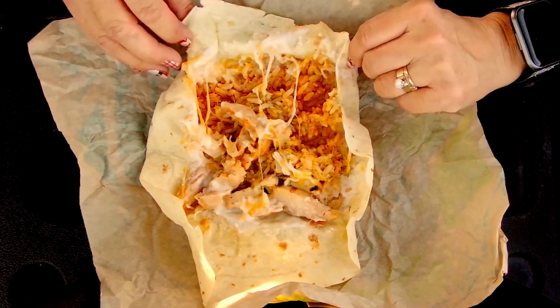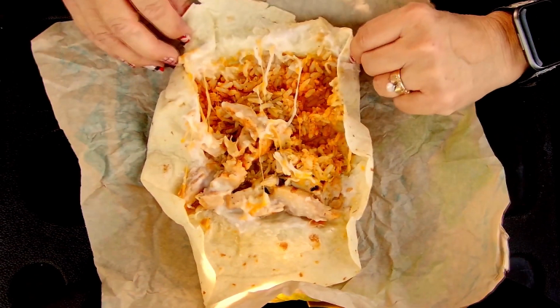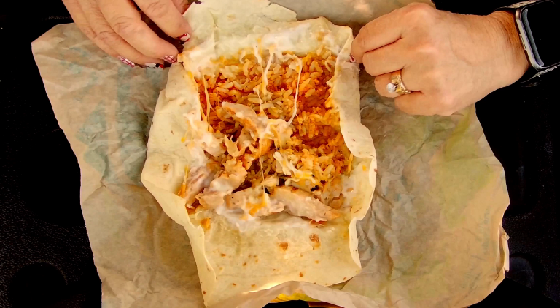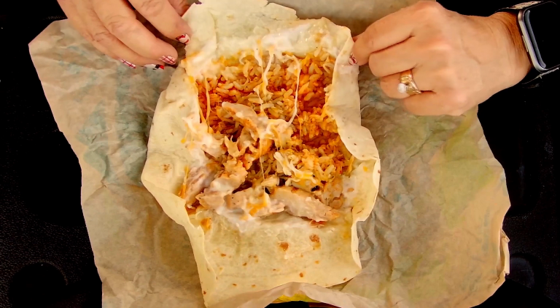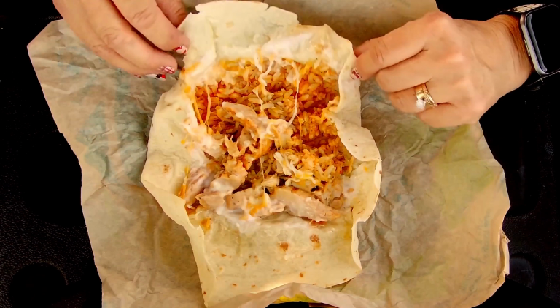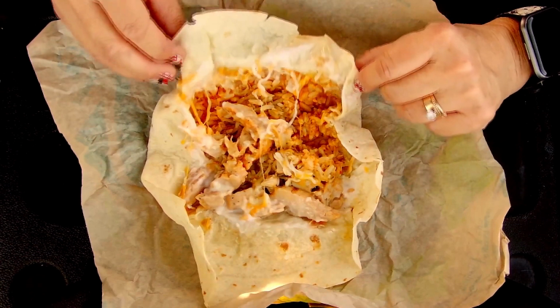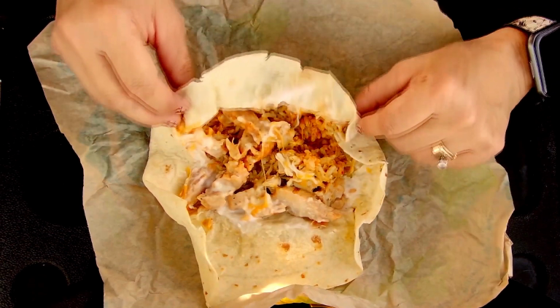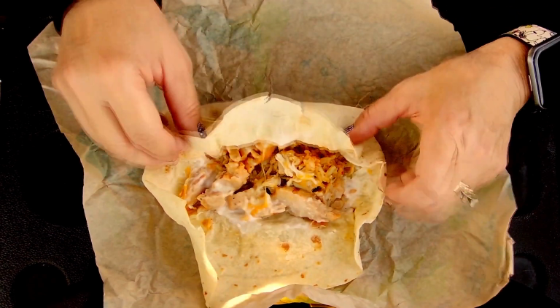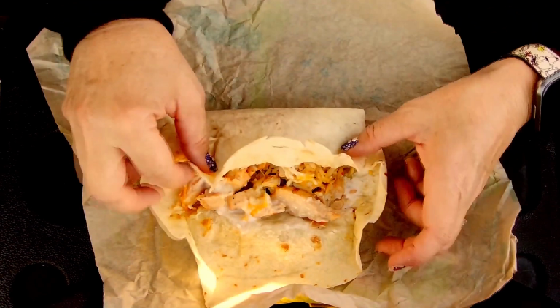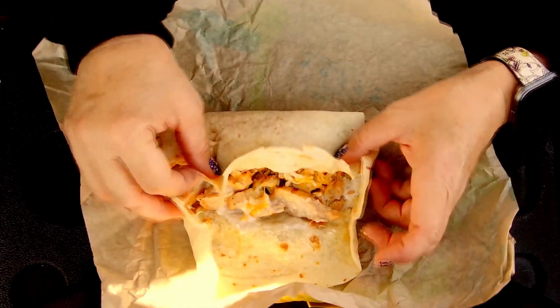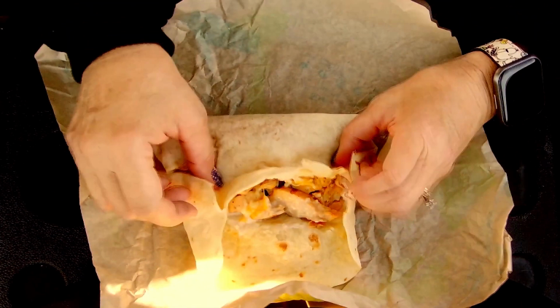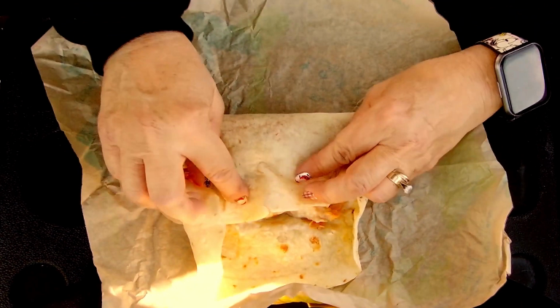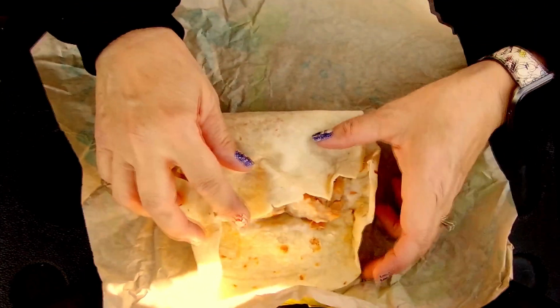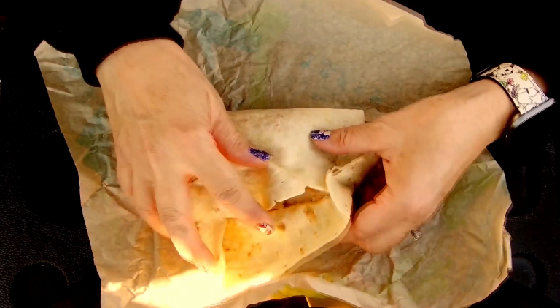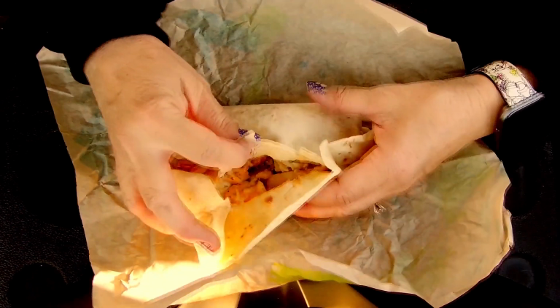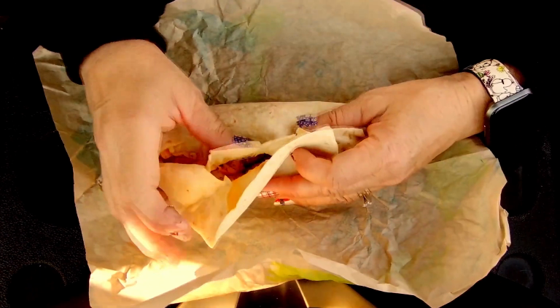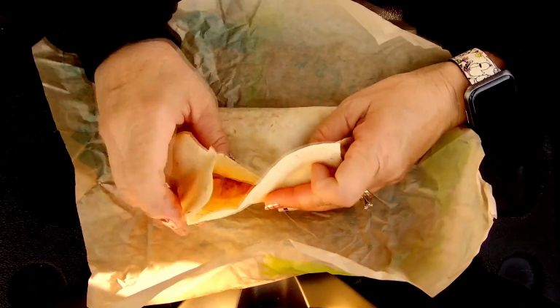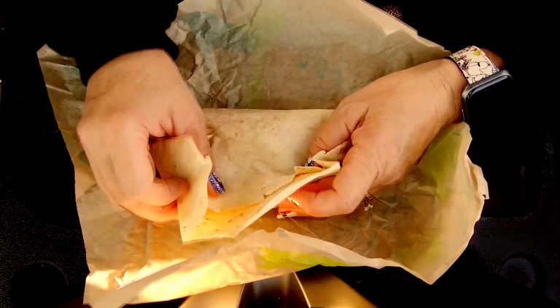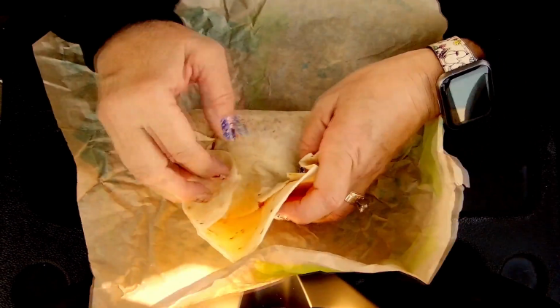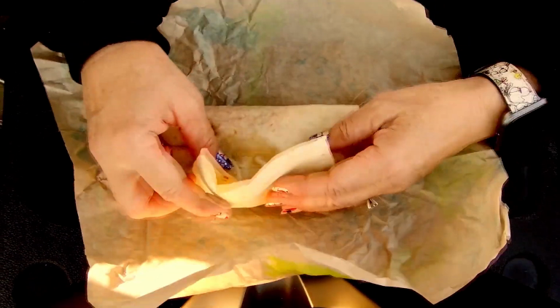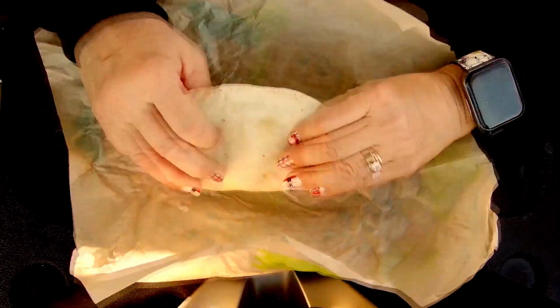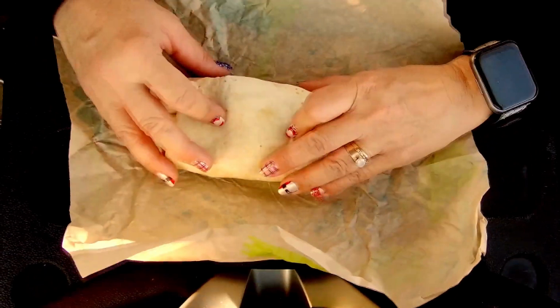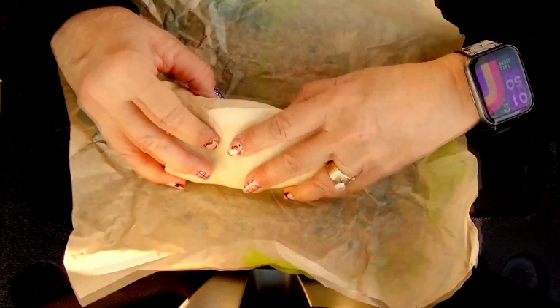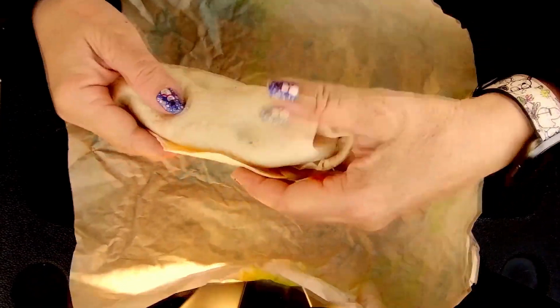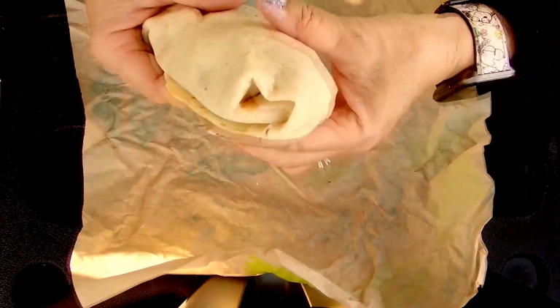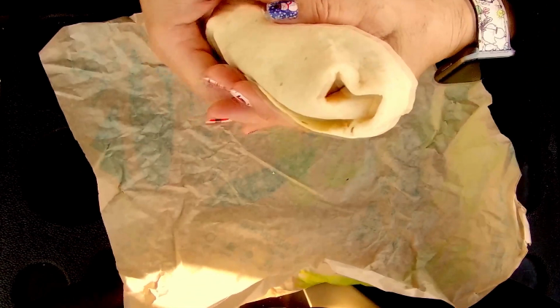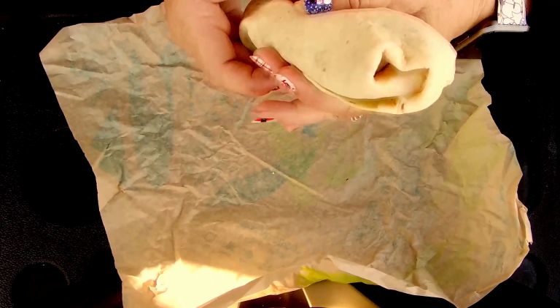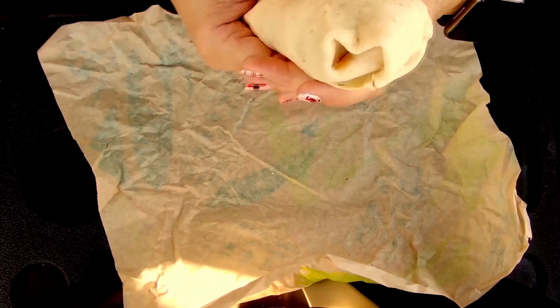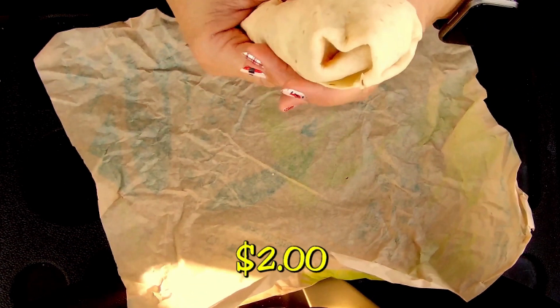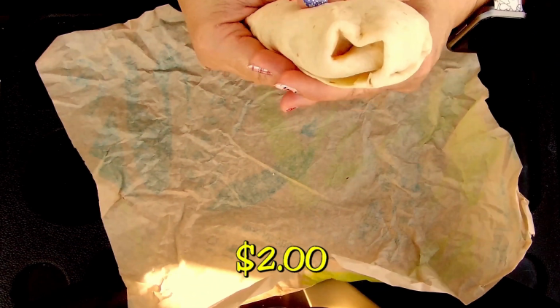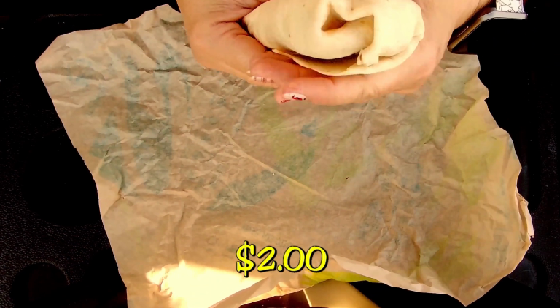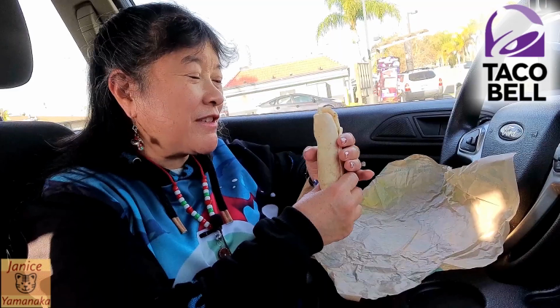I think it's ready. Let's put it back together here. These things are only a few dollars, so they're a really good deal.